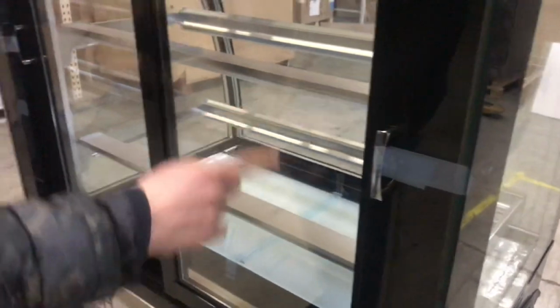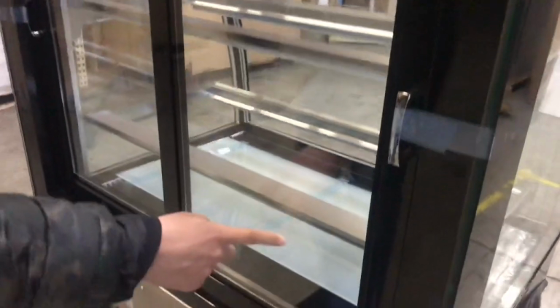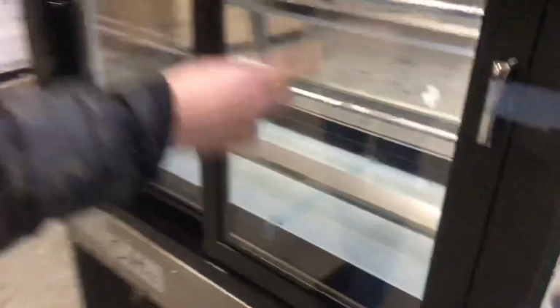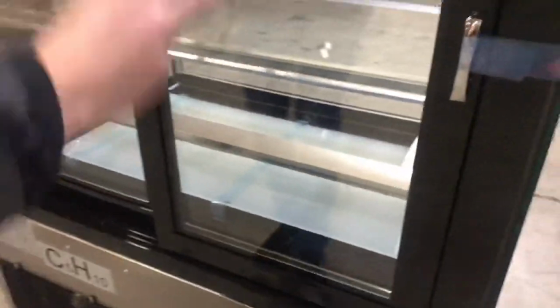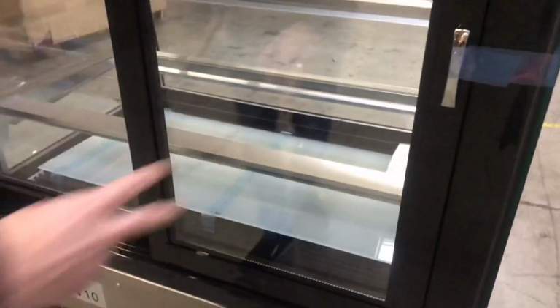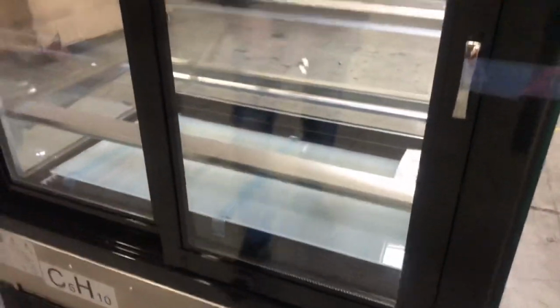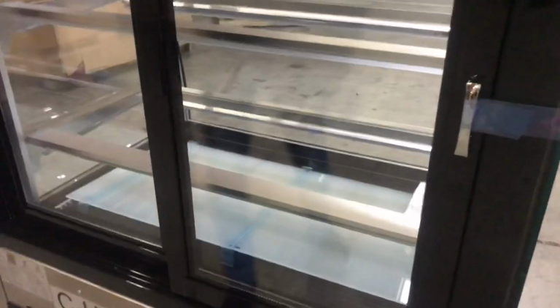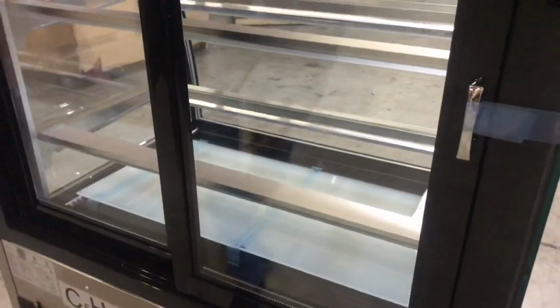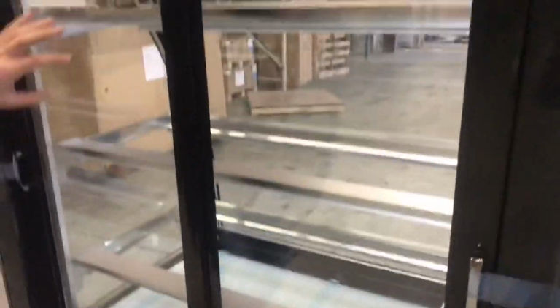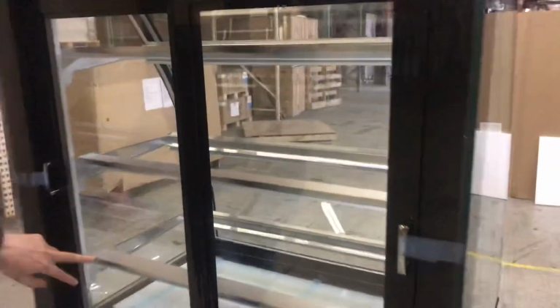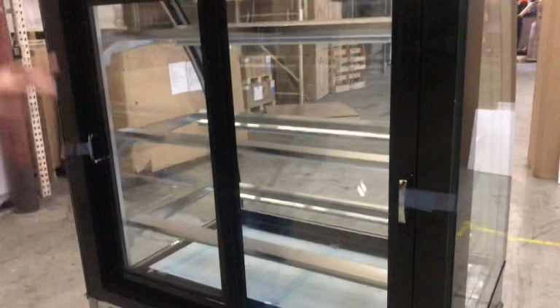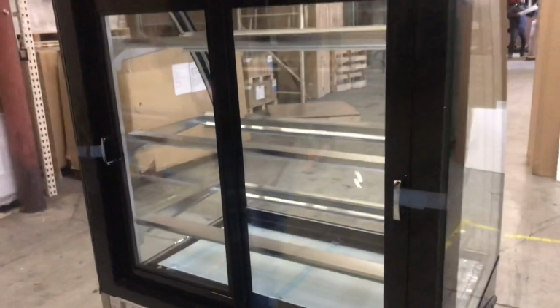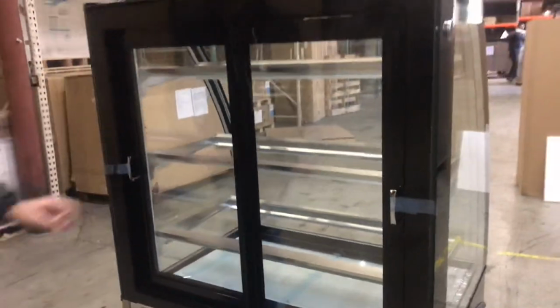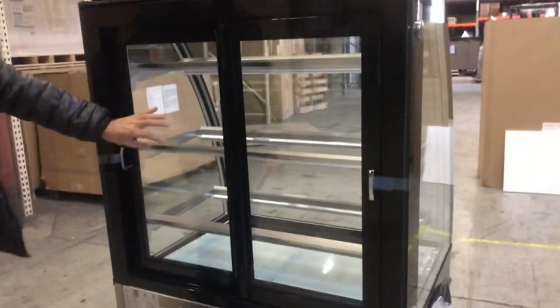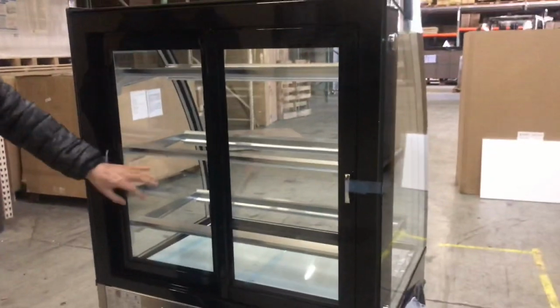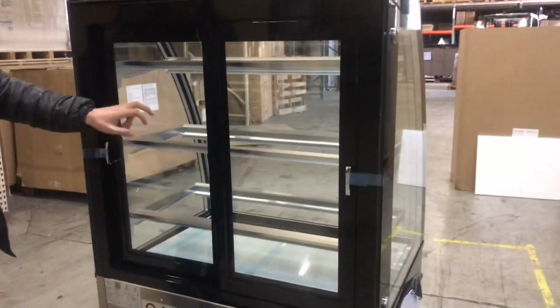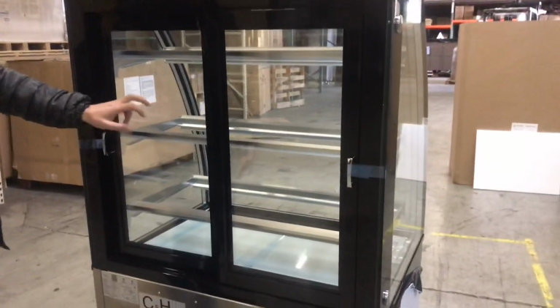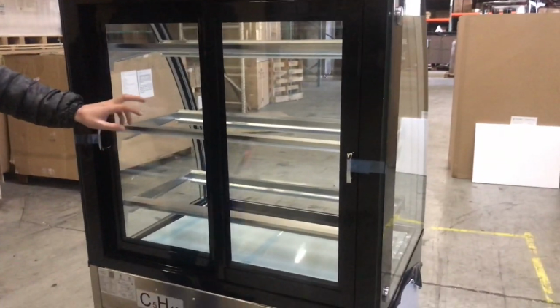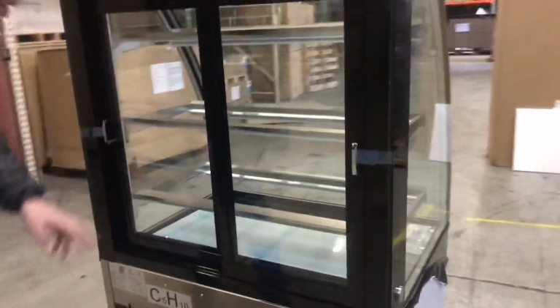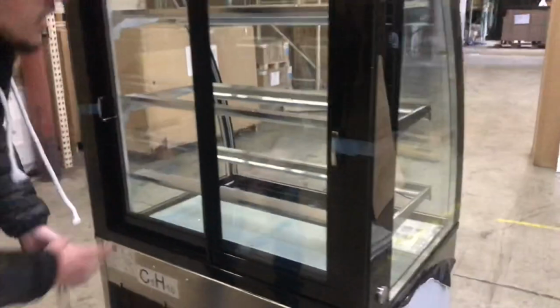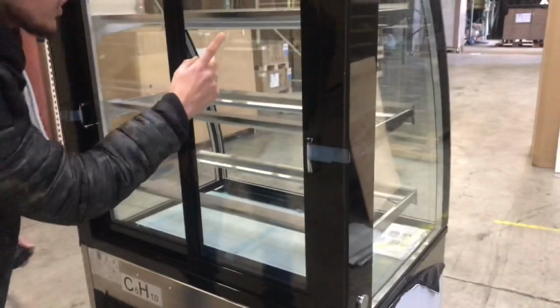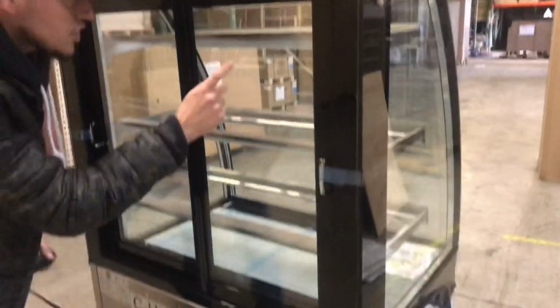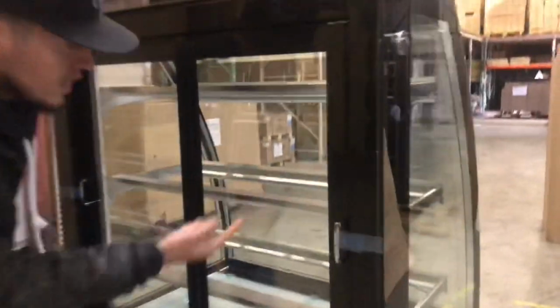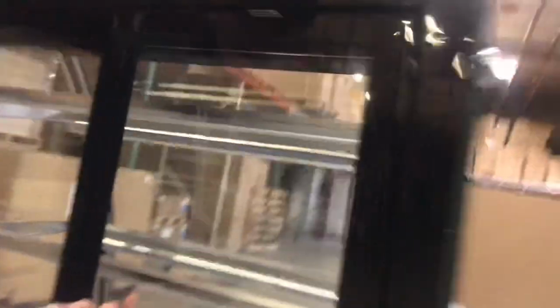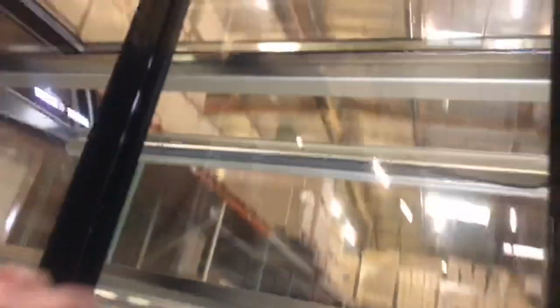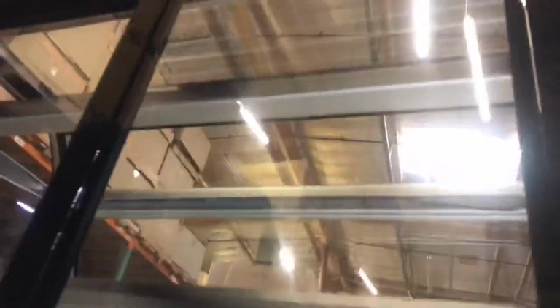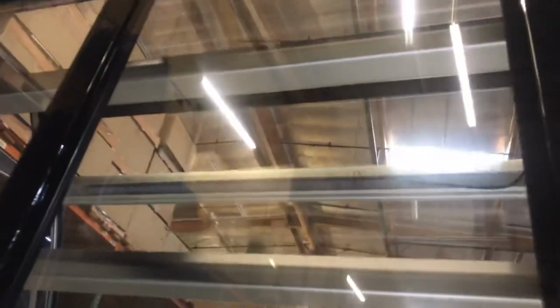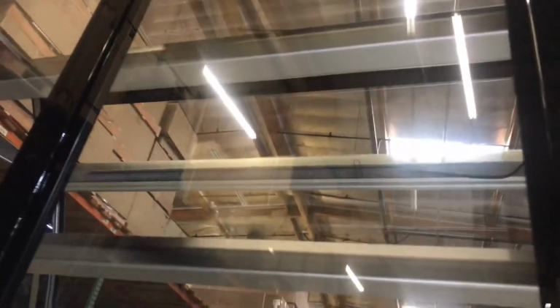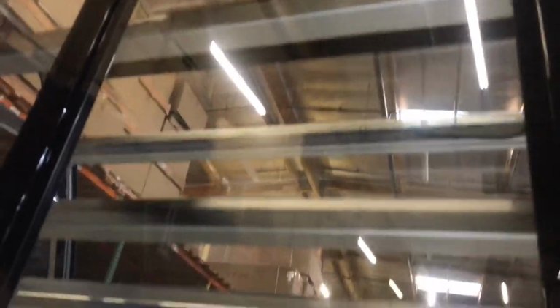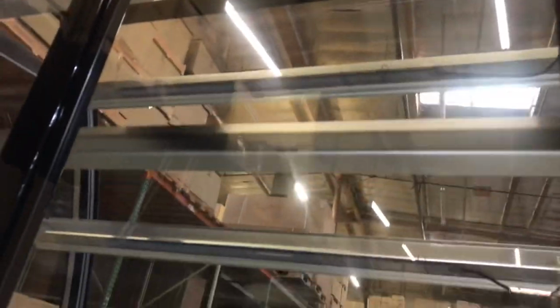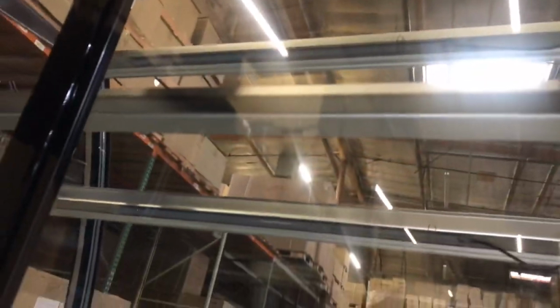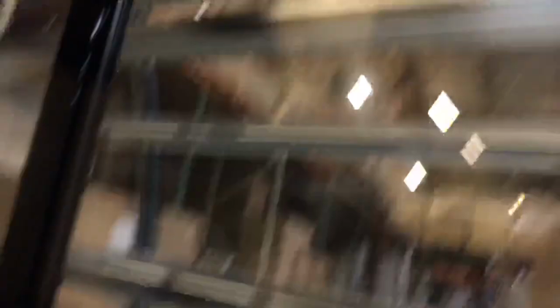Inside, as you can see, there are going to be three shelves. The shelves will come with glass on top as well. And under each shelf there is an LED light. So this showcase does light up.